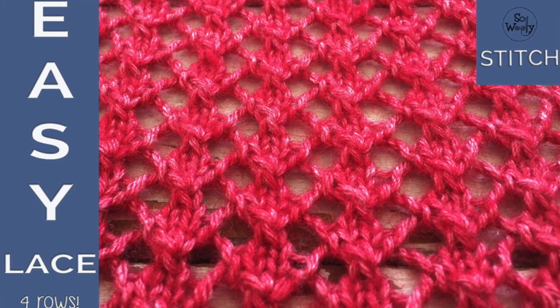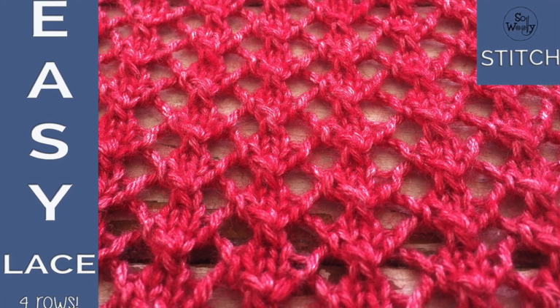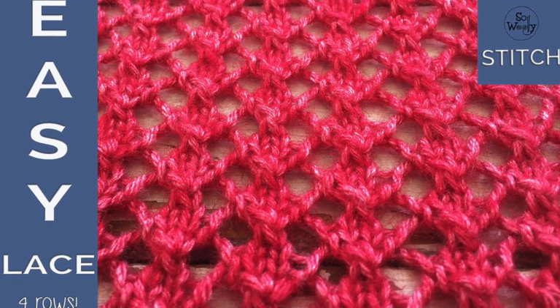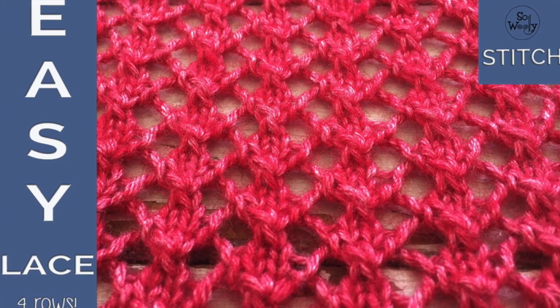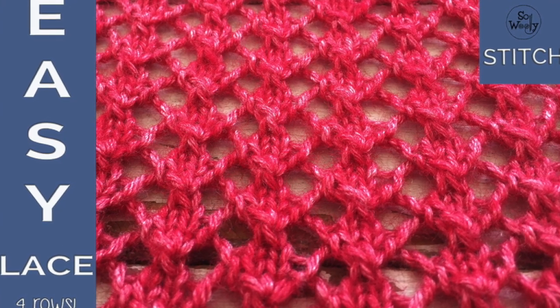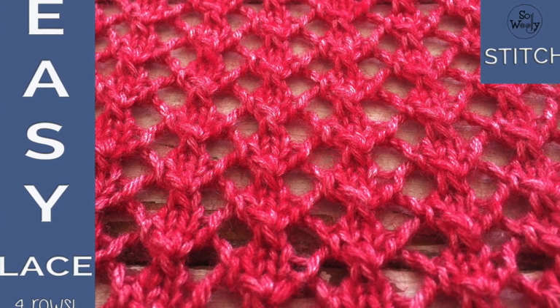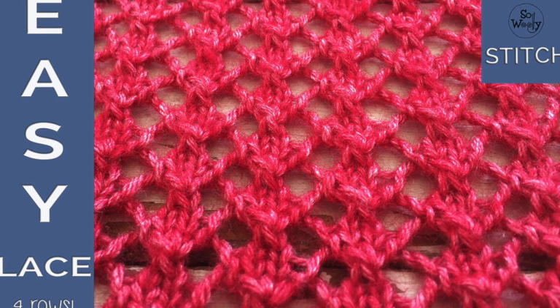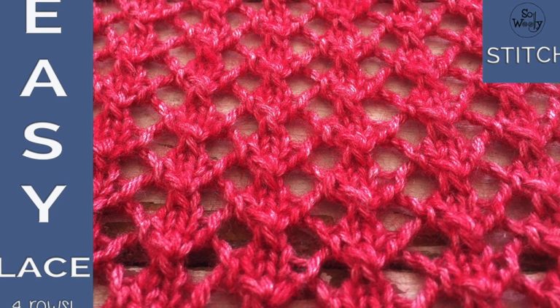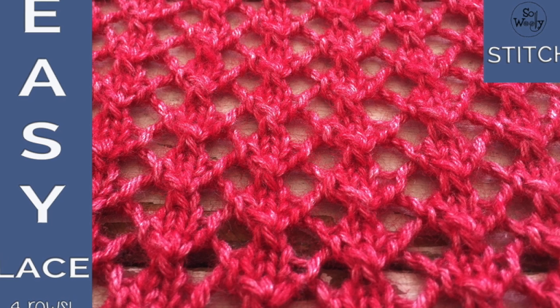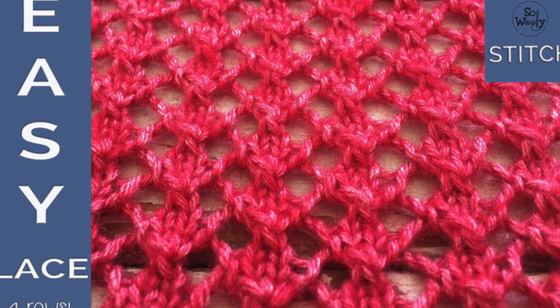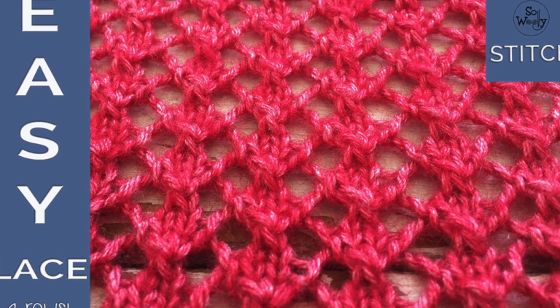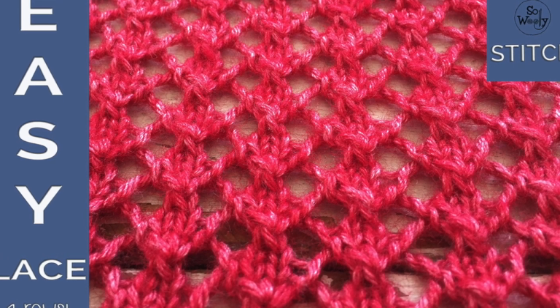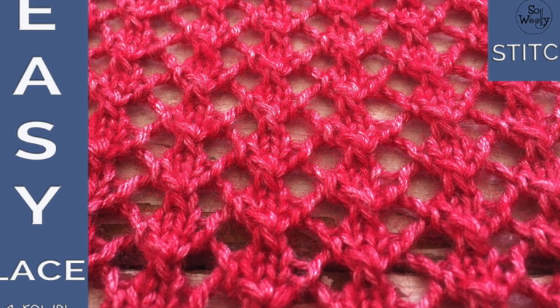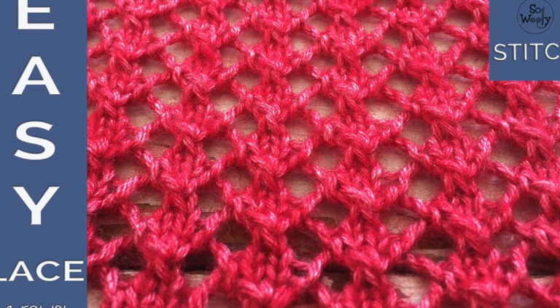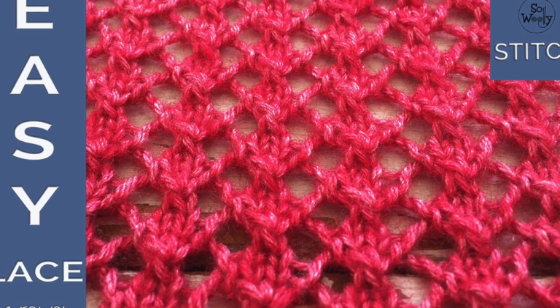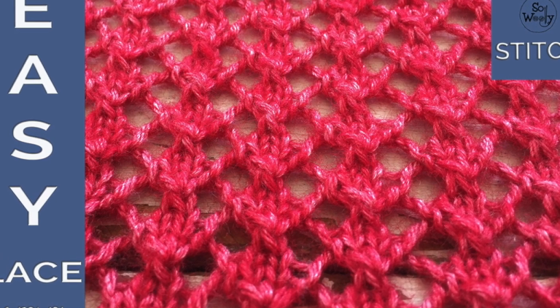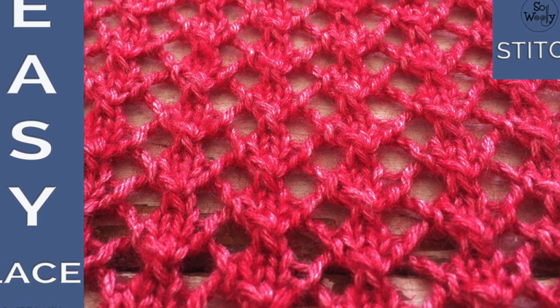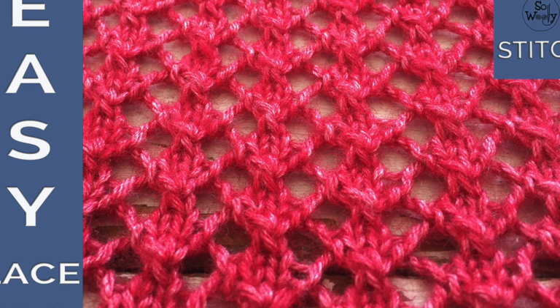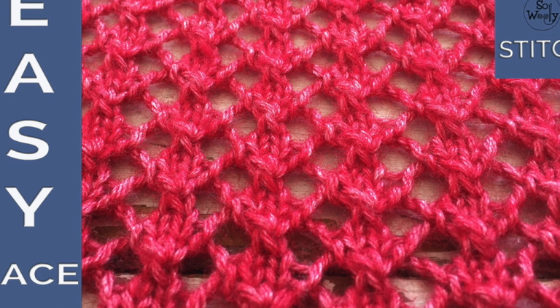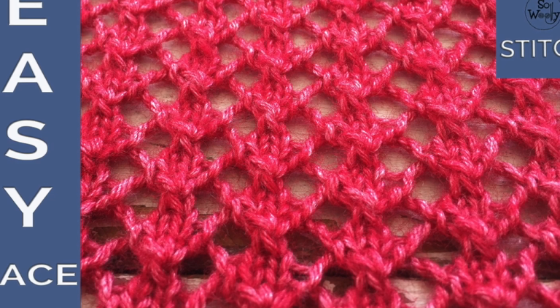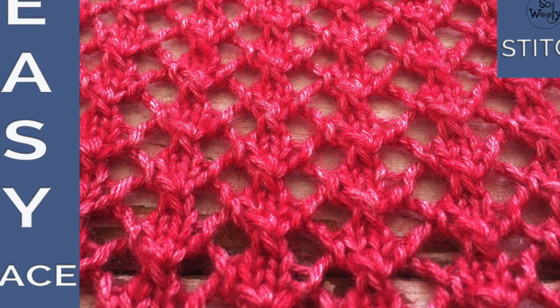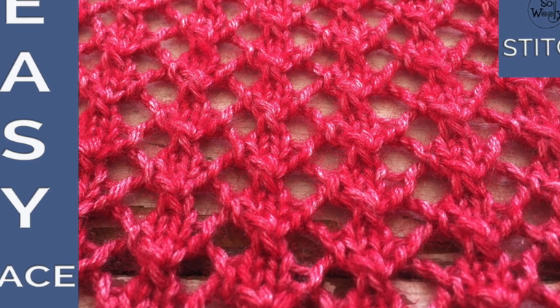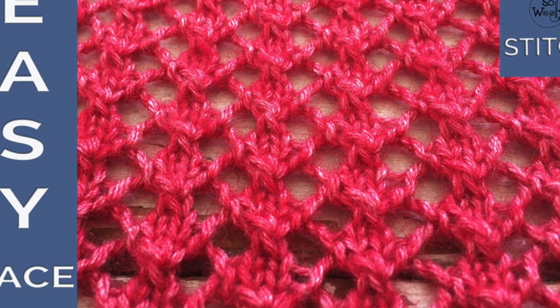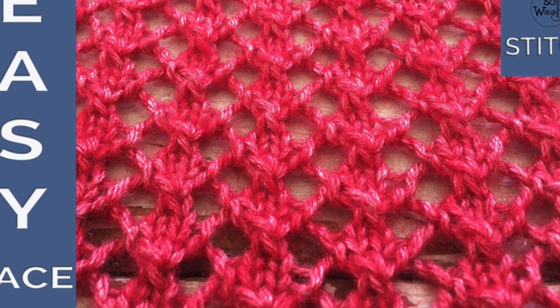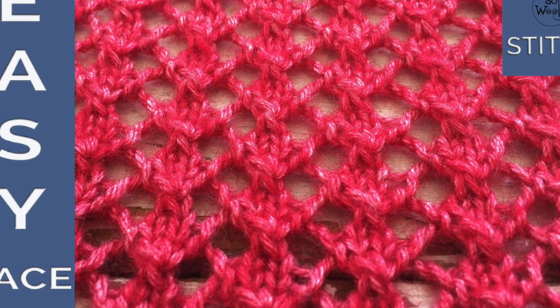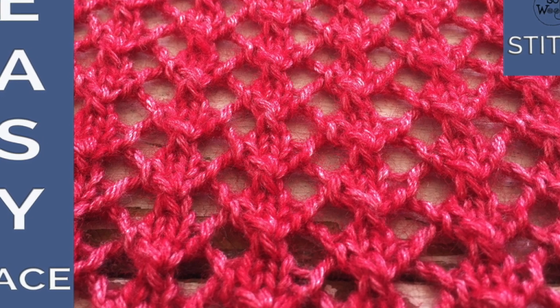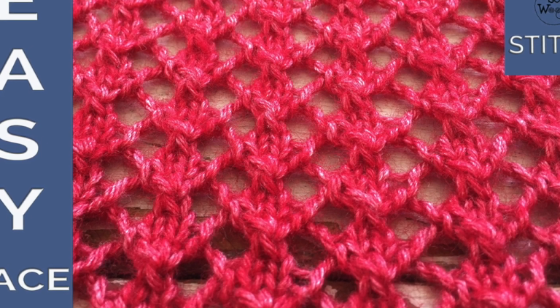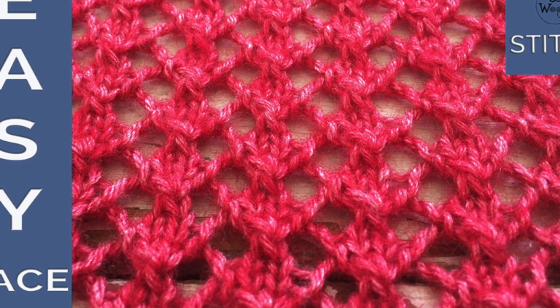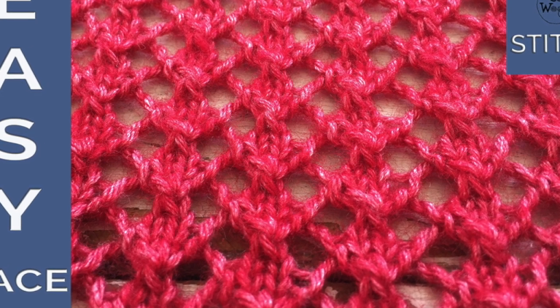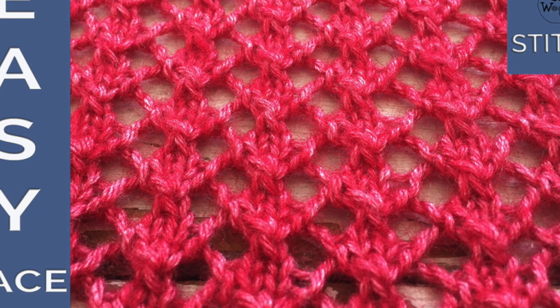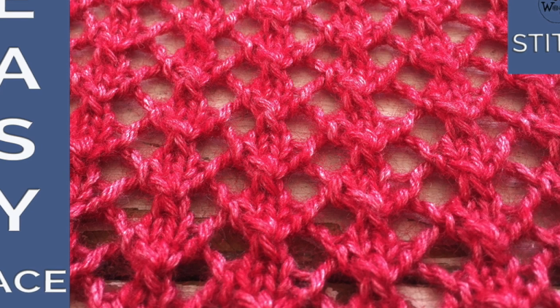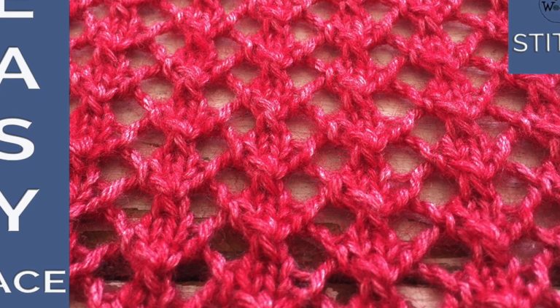I also wanted to take this opportunity to ask you what do you want to learn to knit. Please let me know below in the comments what kind of tutorials you want me to make for you.